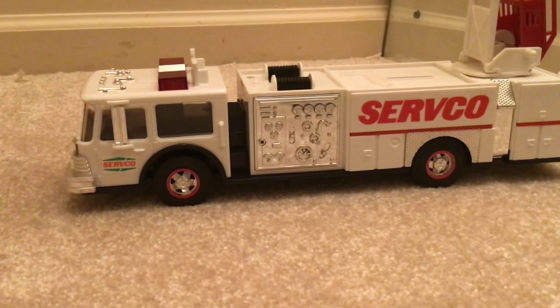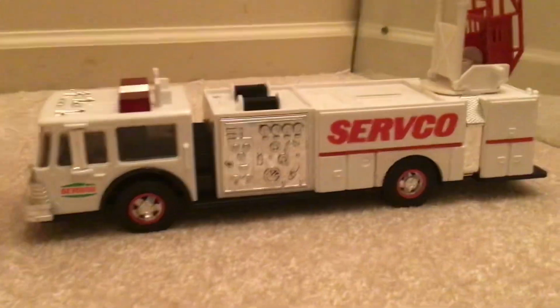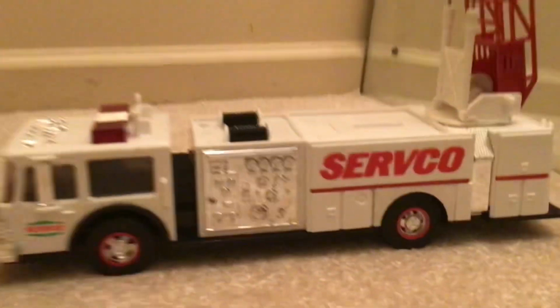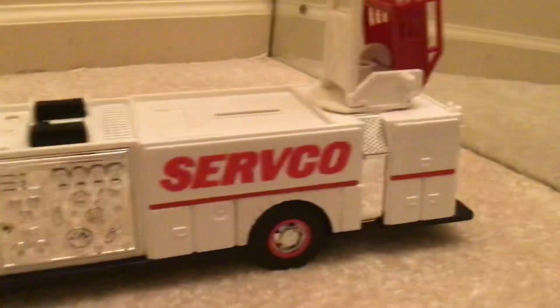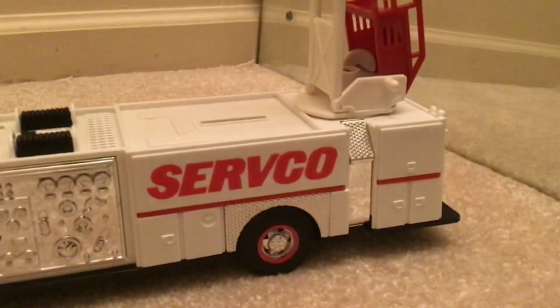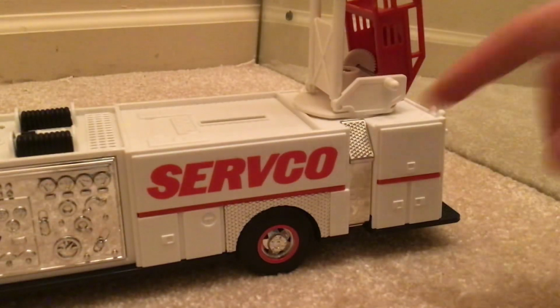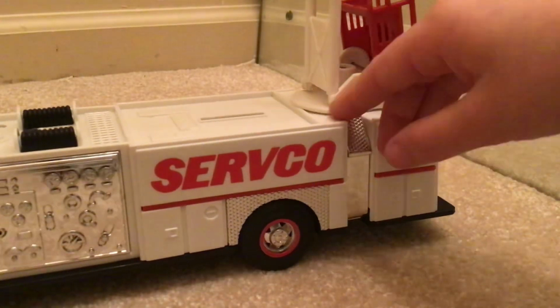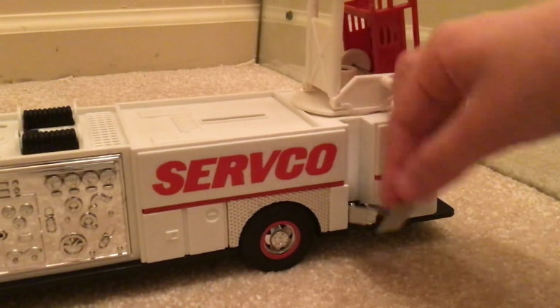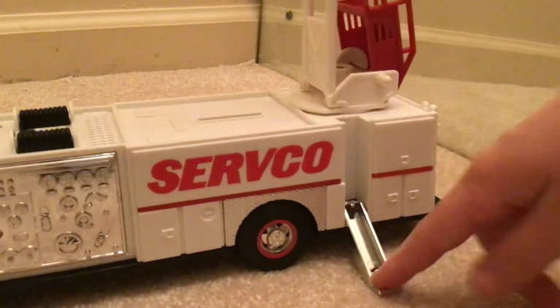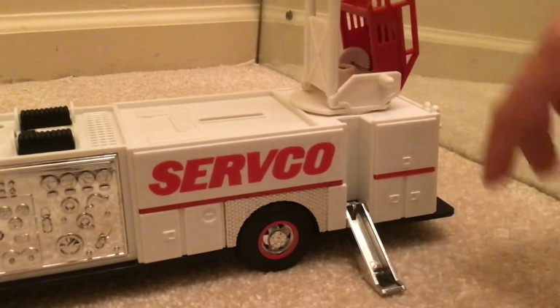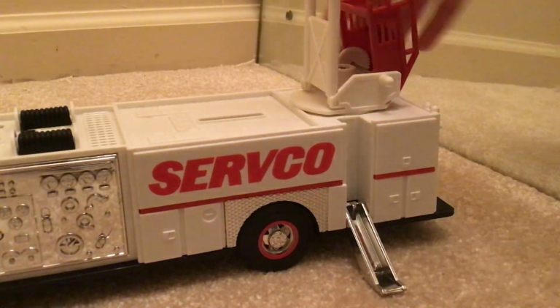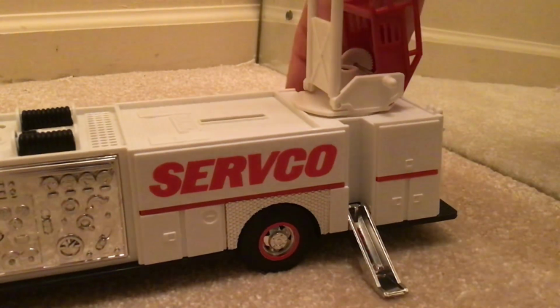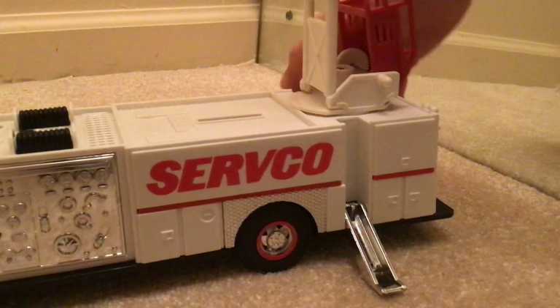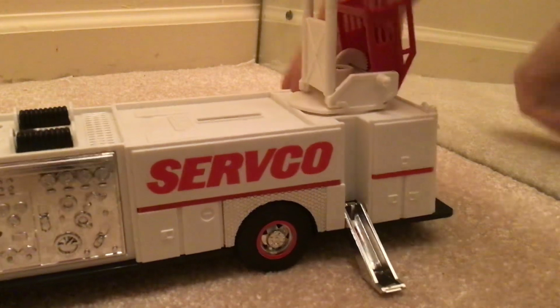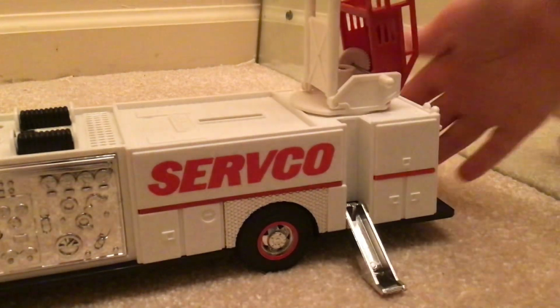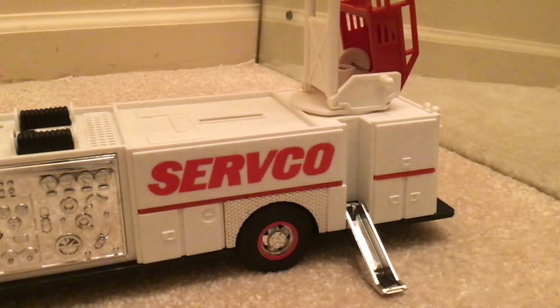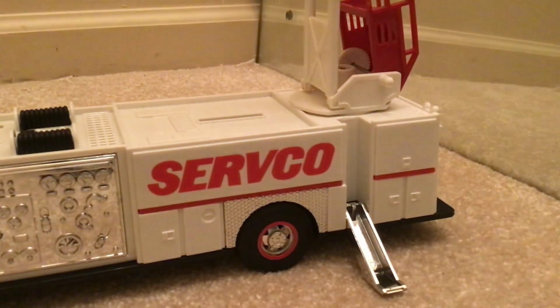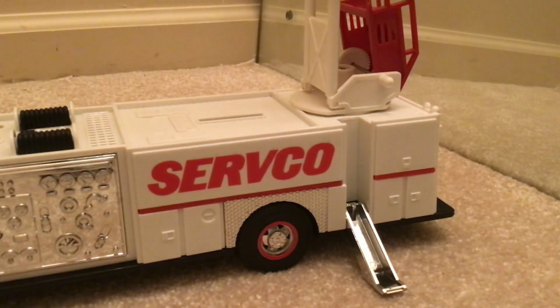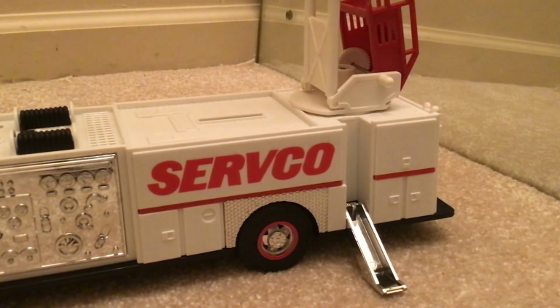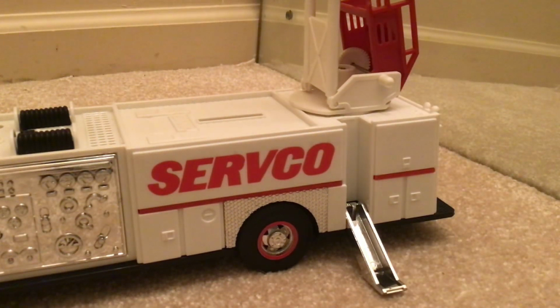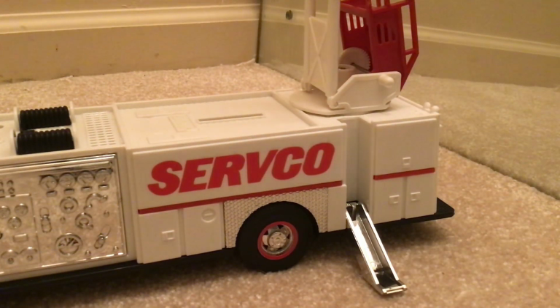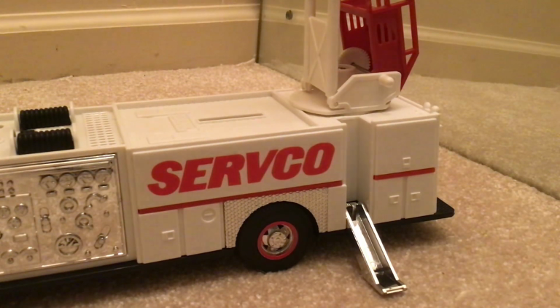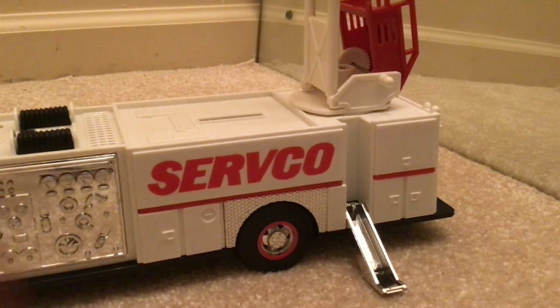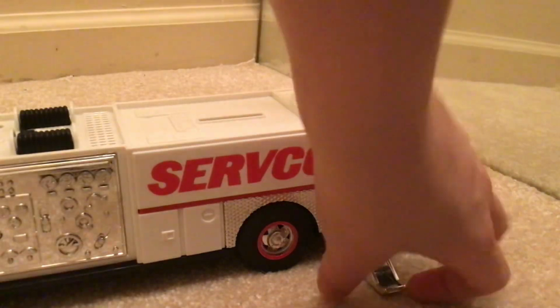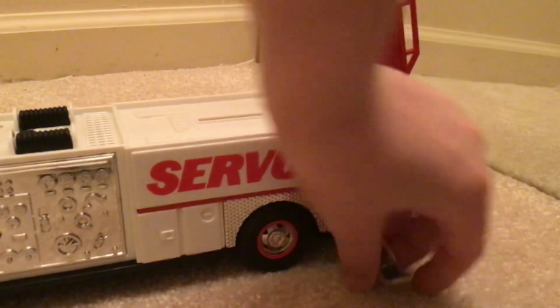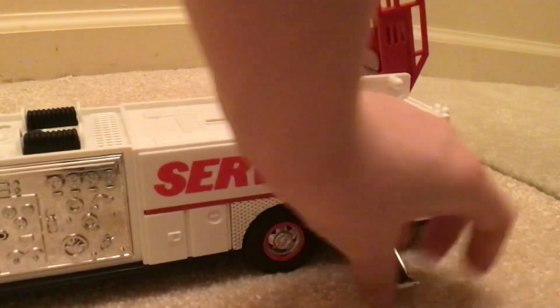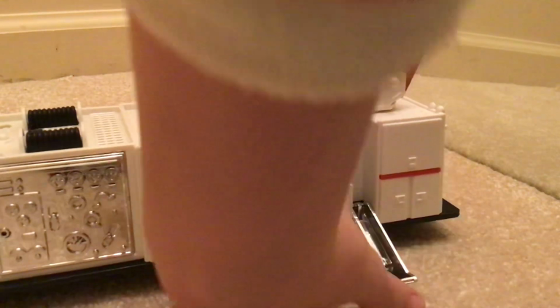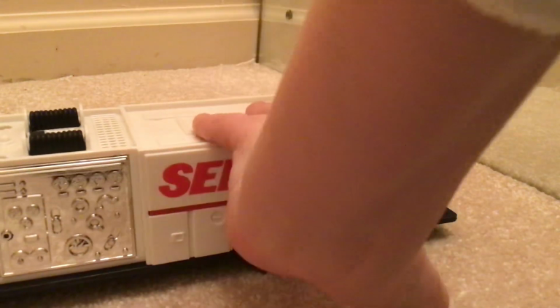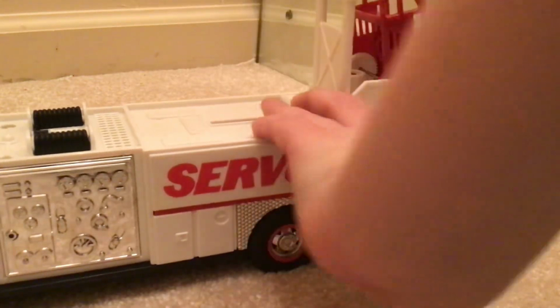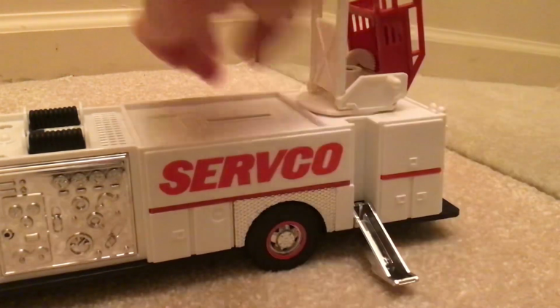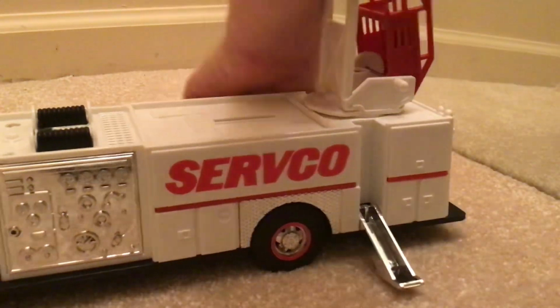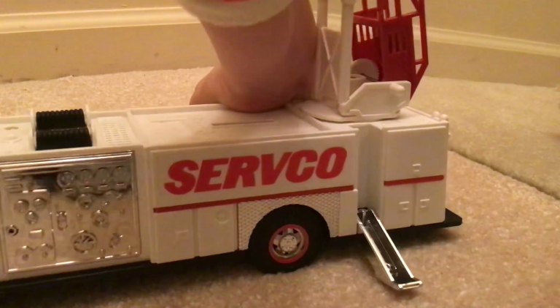Also, there are these little things you can put down. You don't have to do this. If you put these down, they don't actually stabilize the truck at all, but those are there. I guess when kids were playing with this, they put those down.